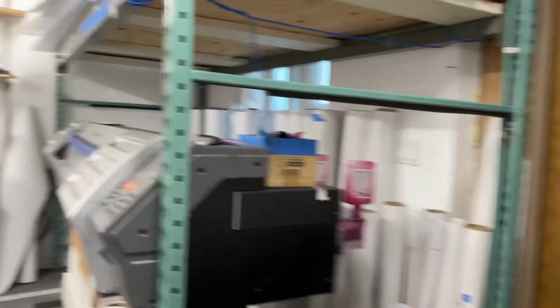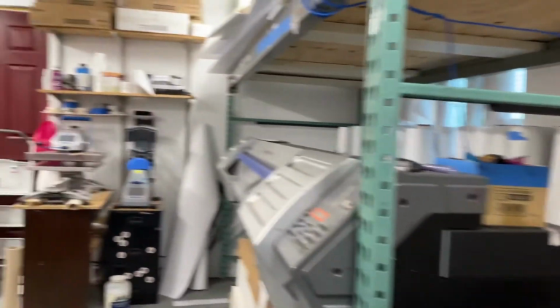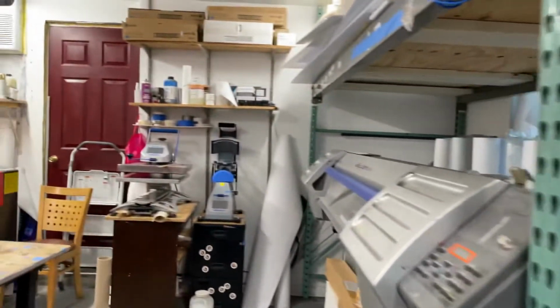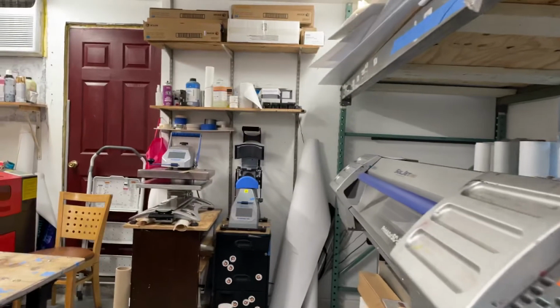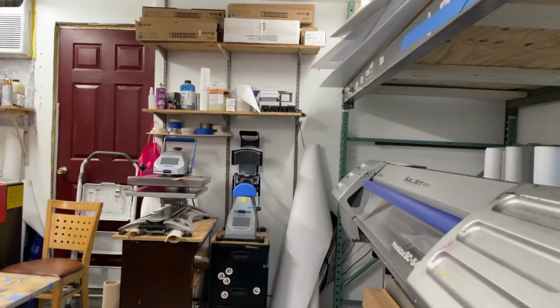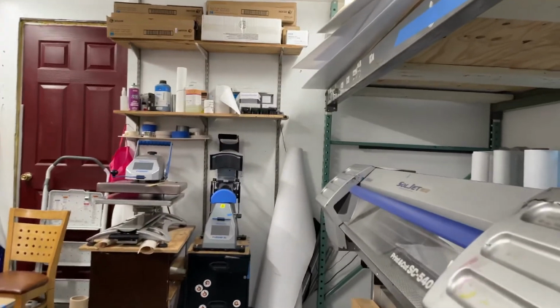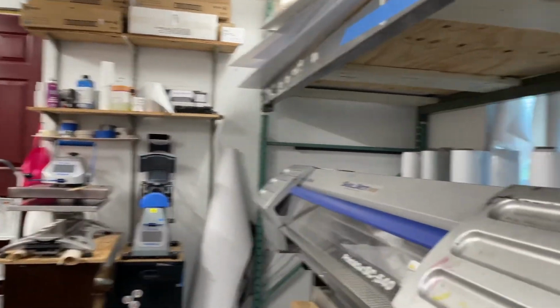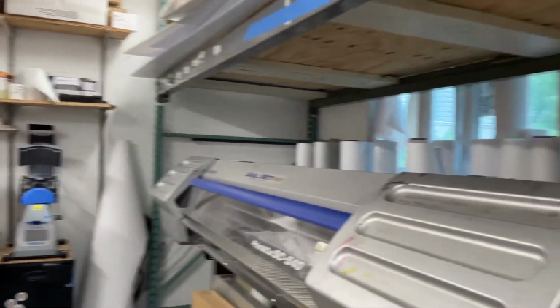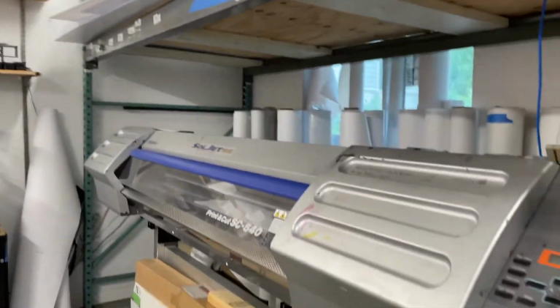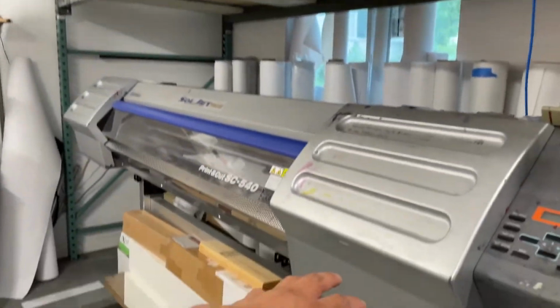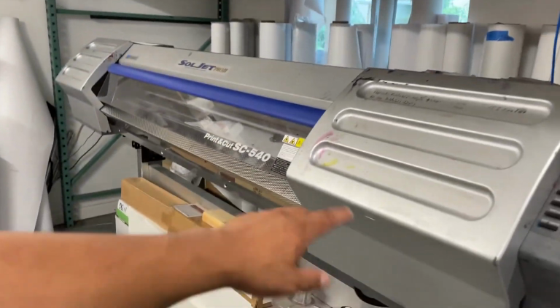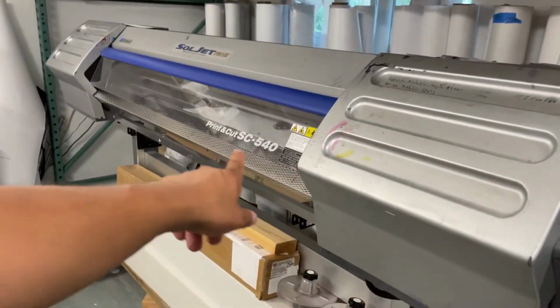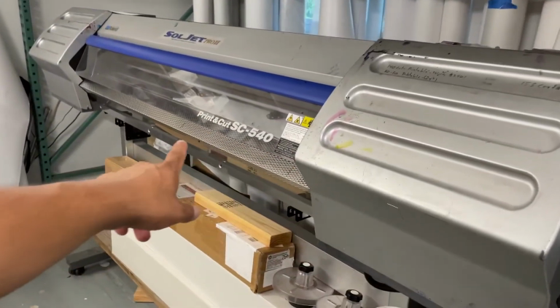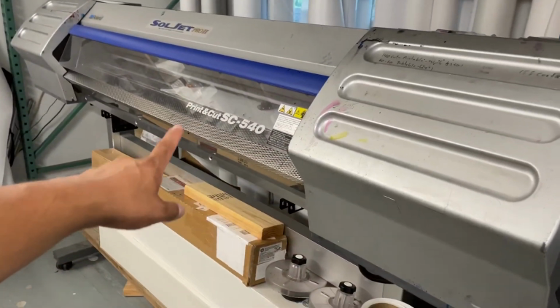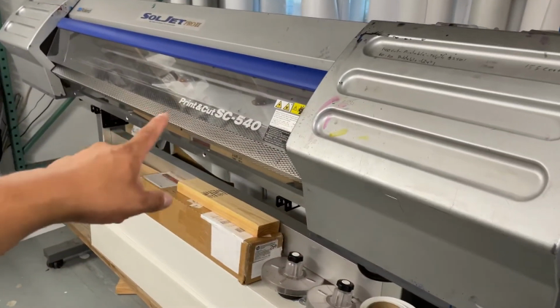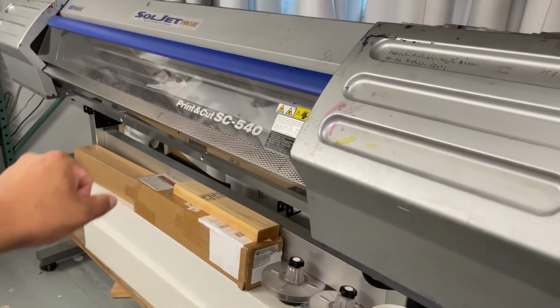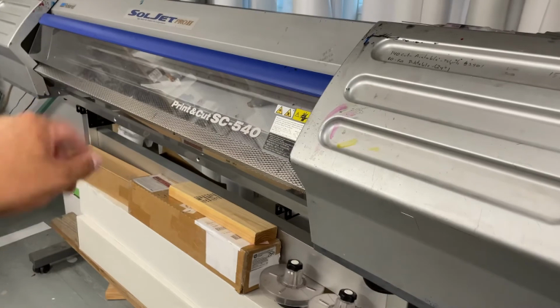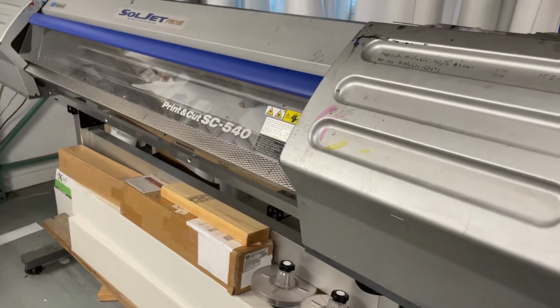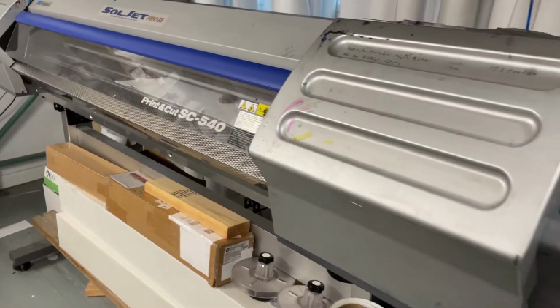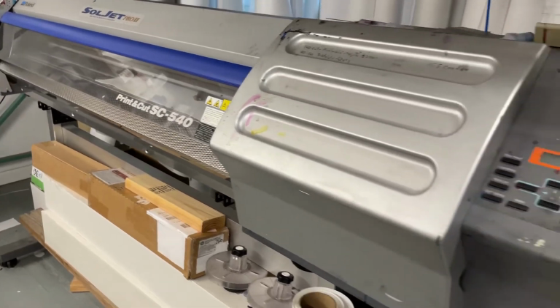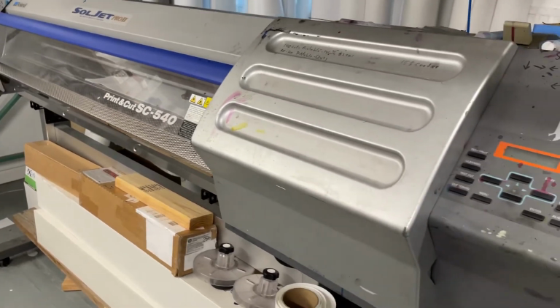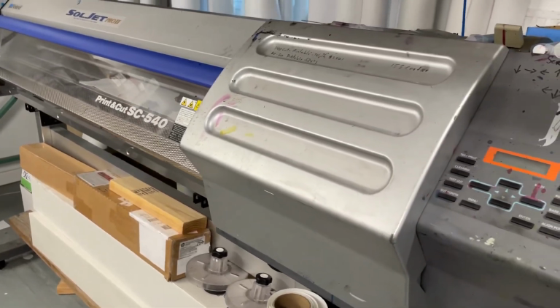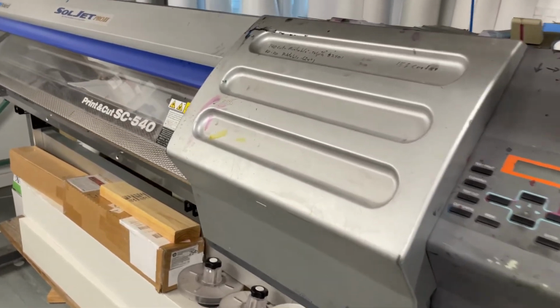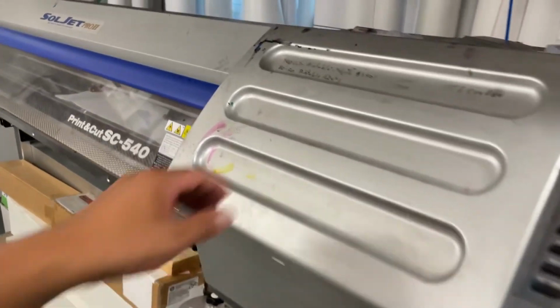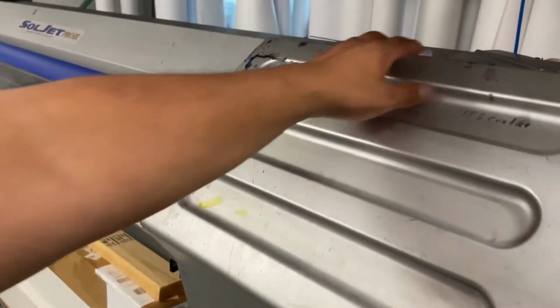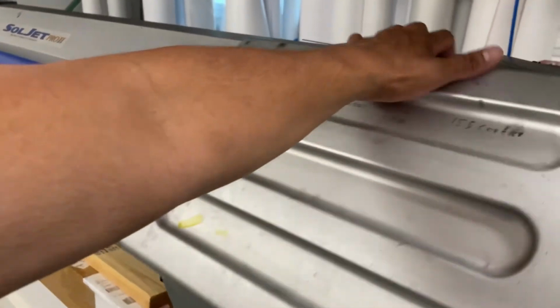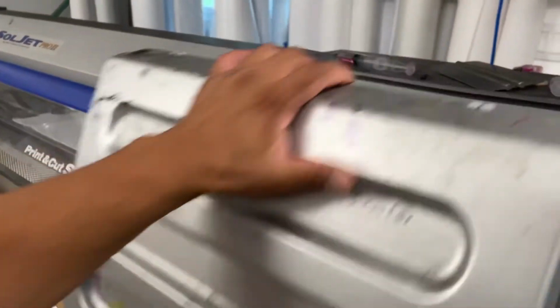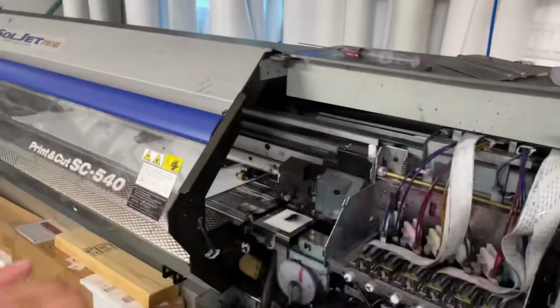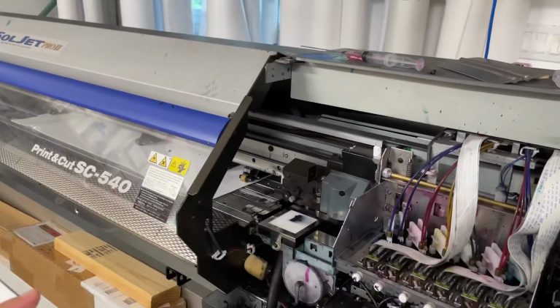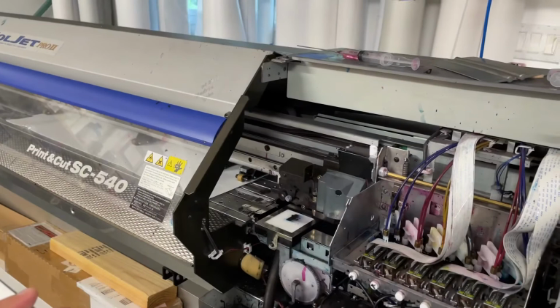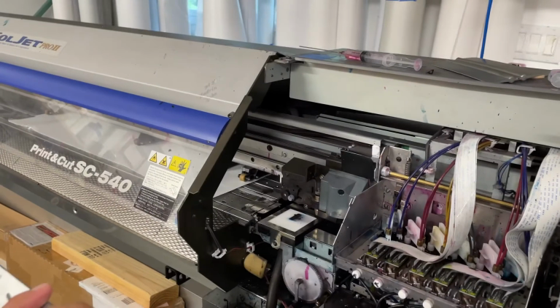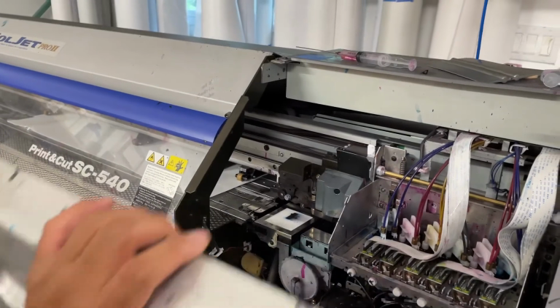This is my baby — the Roland Soljet Pro II. This is a solvent ink-based machine. It's for banners, stickers, car wrapping, and everything.